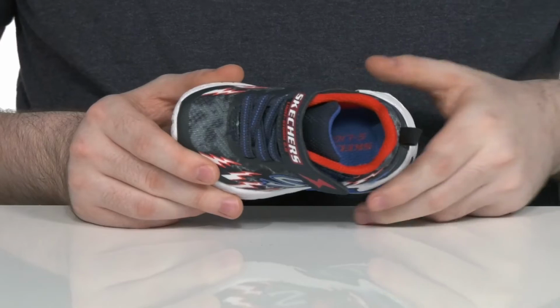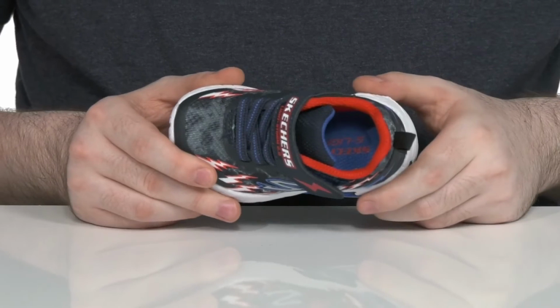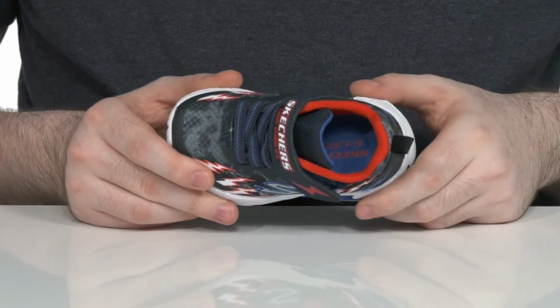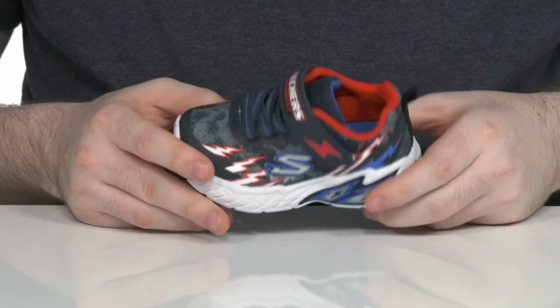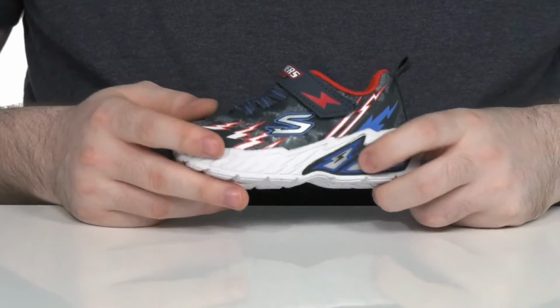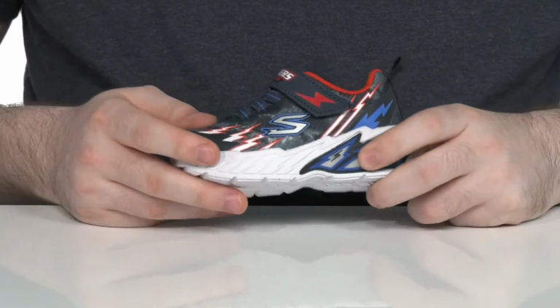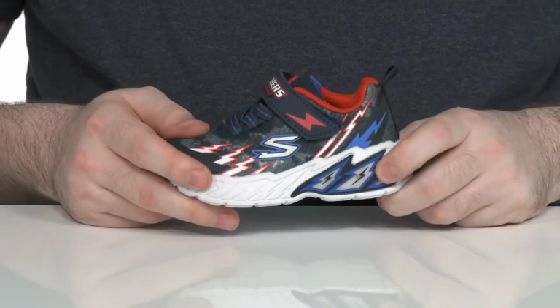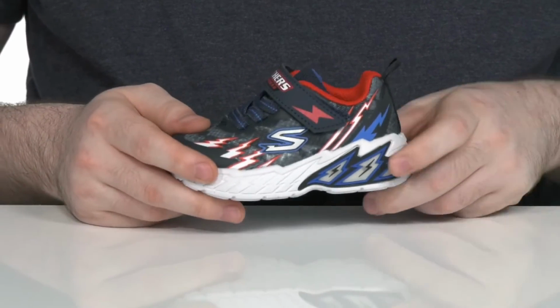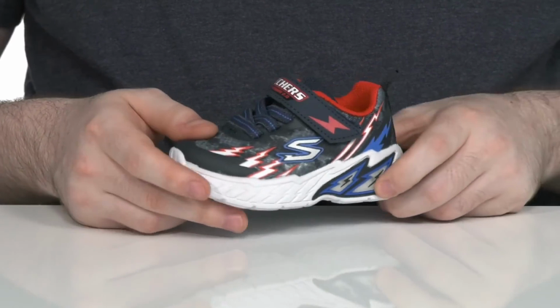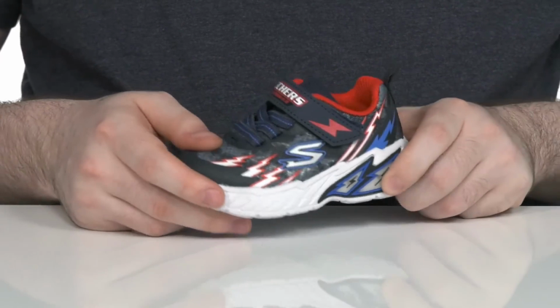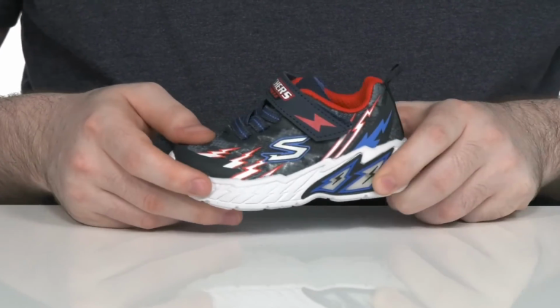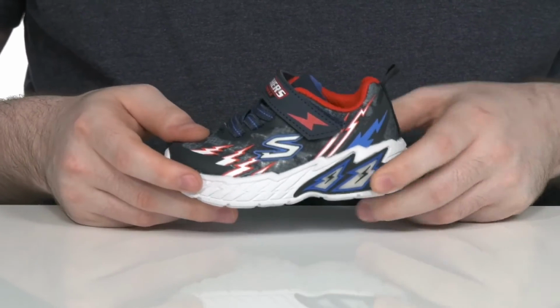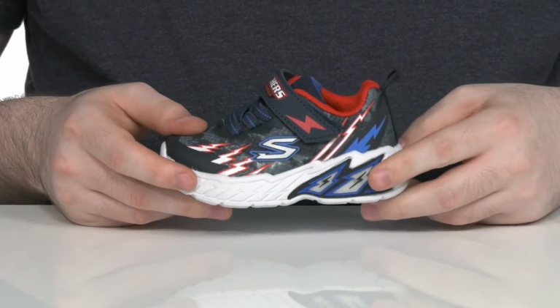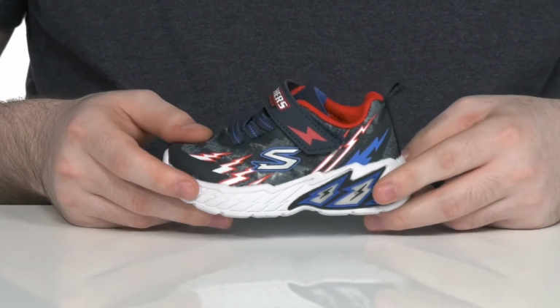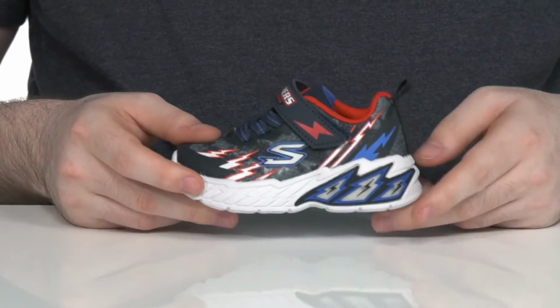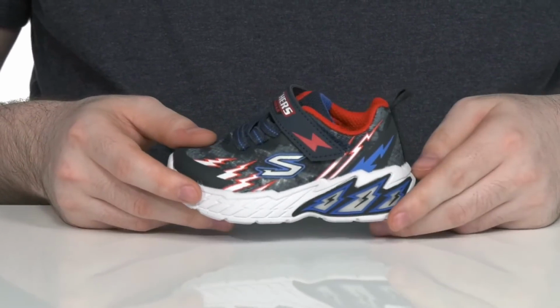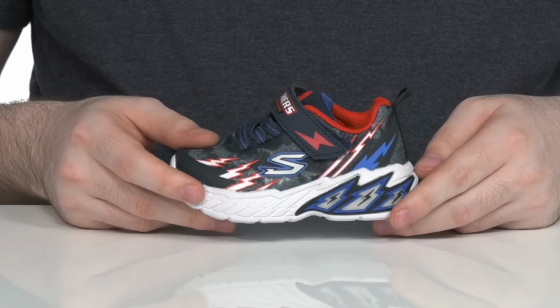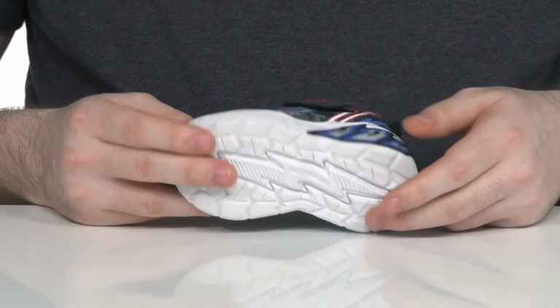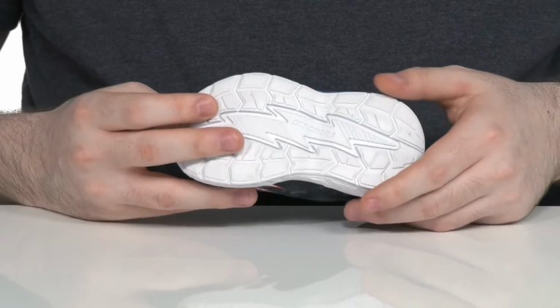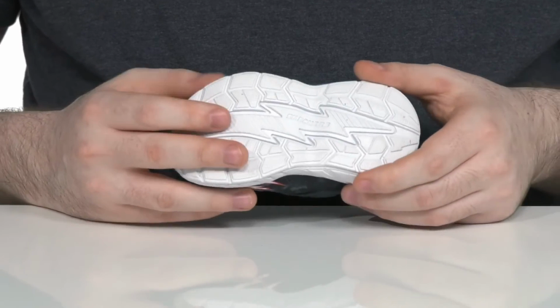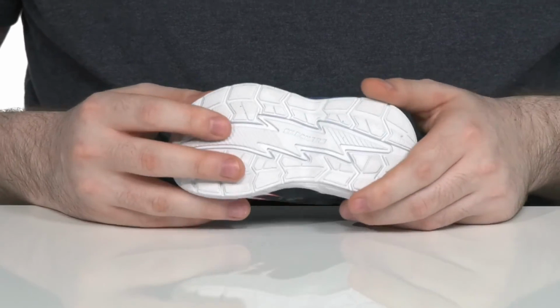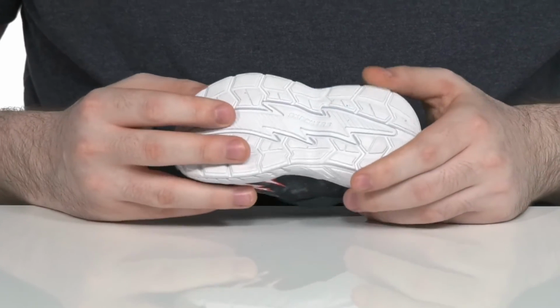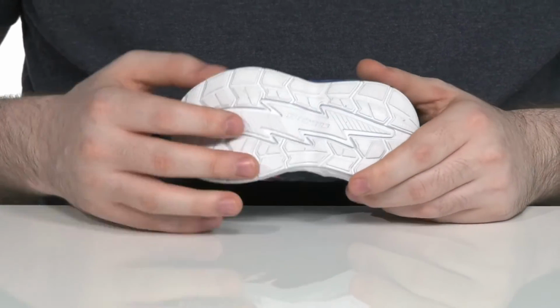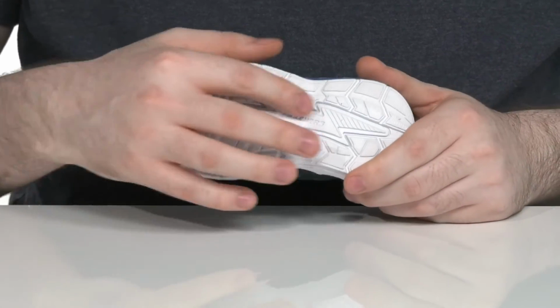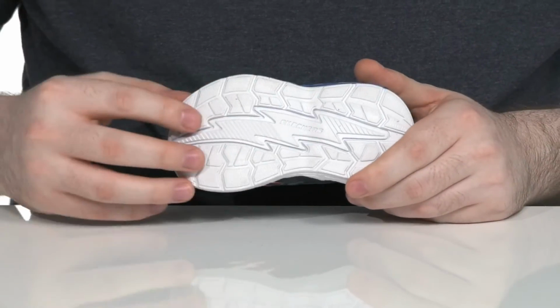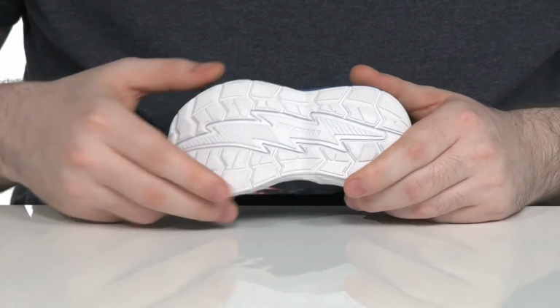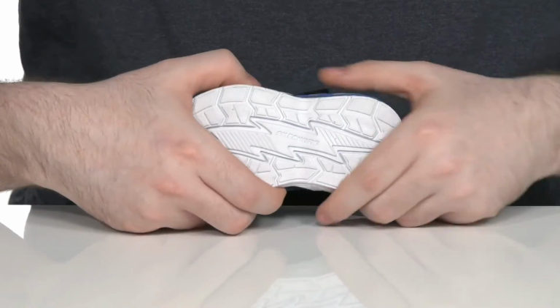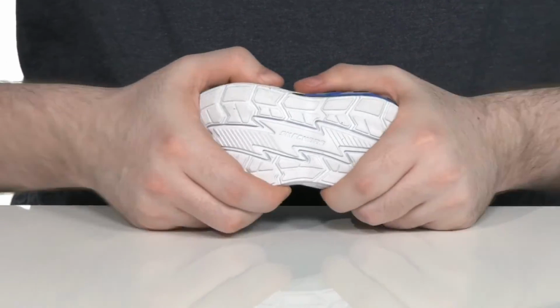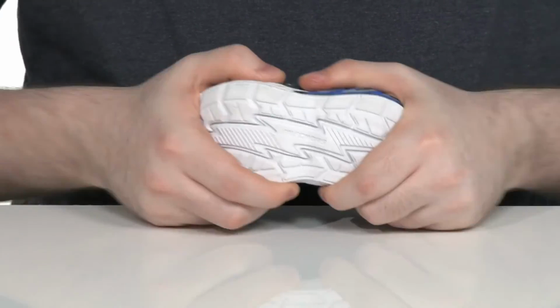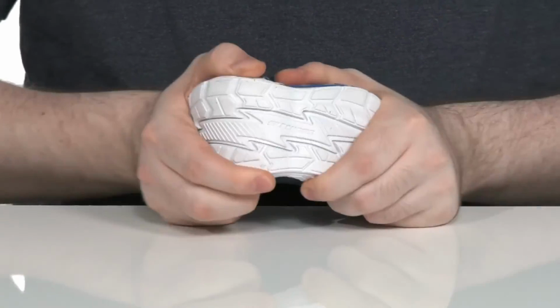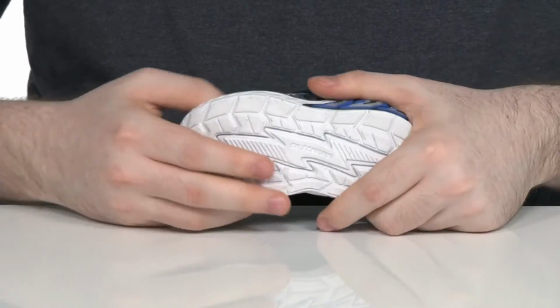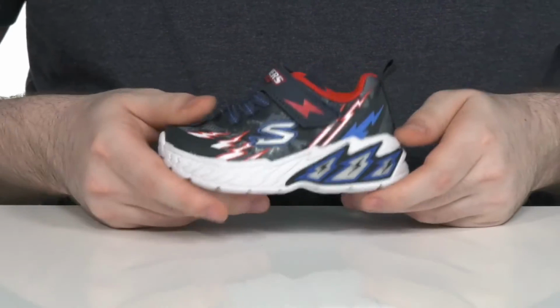The foam footbed in the bottom is thickly padded, offering lots of cushioning. The midsole has even more cushioning with a great EVA material. The outsole is synthetic, offering a very nice grip, and it has plenty of flex throughout.